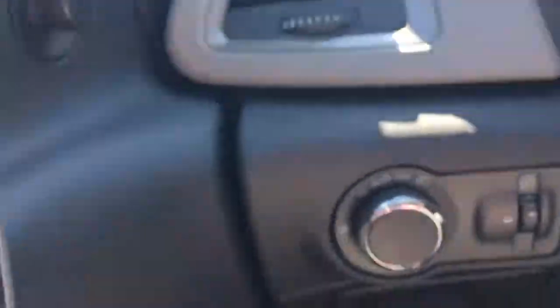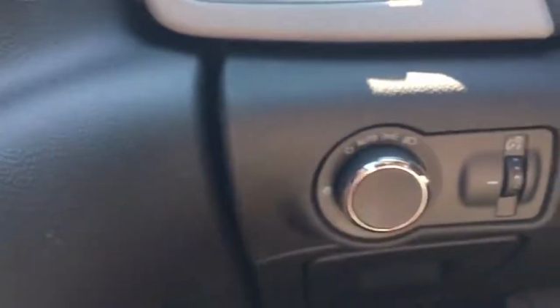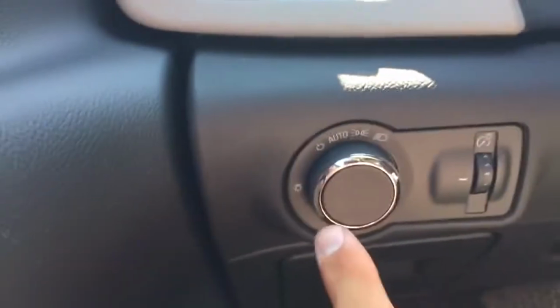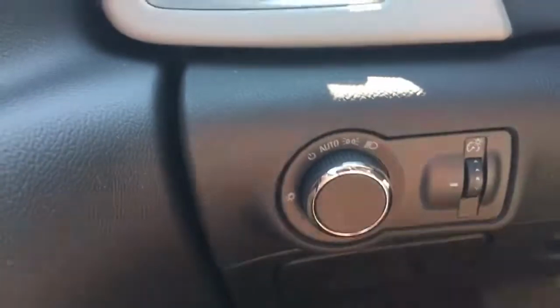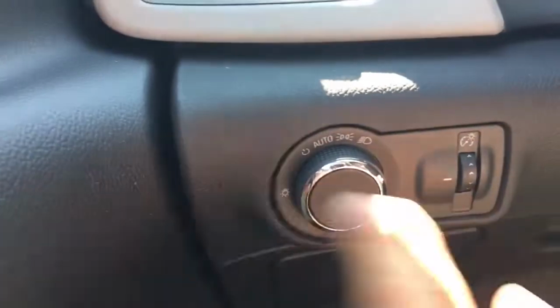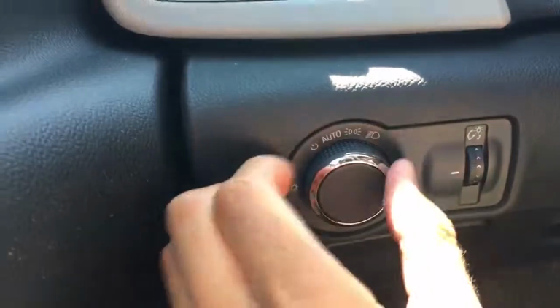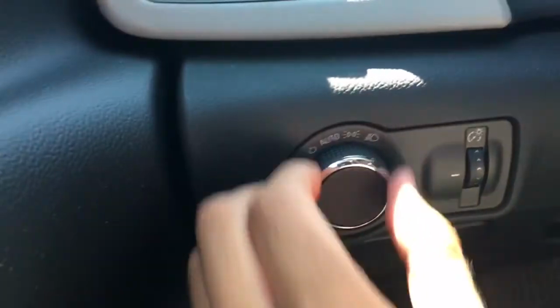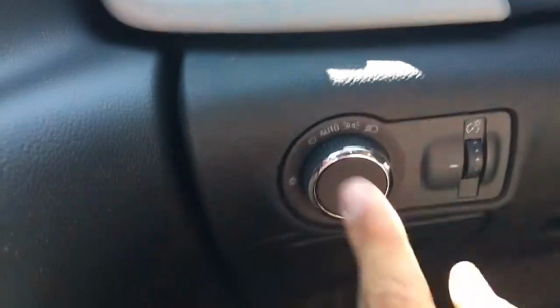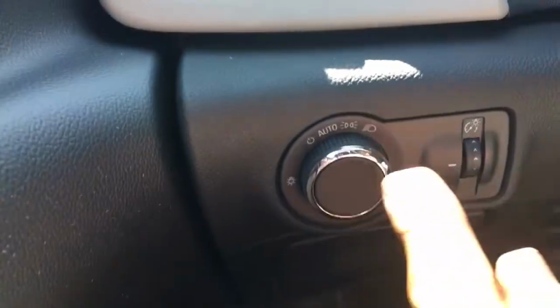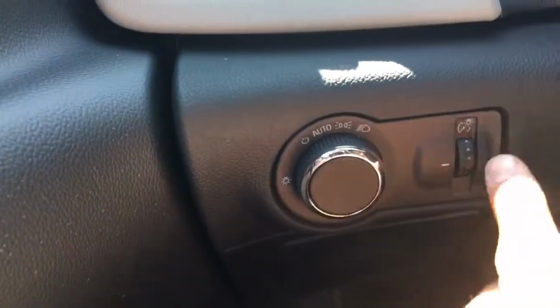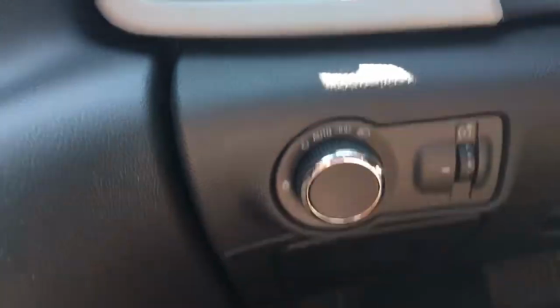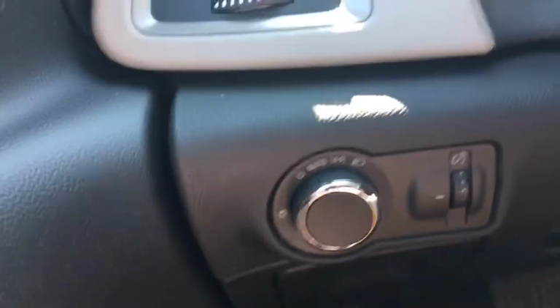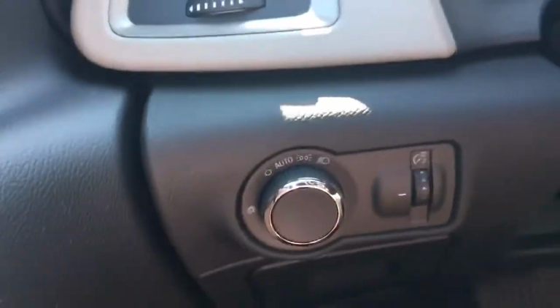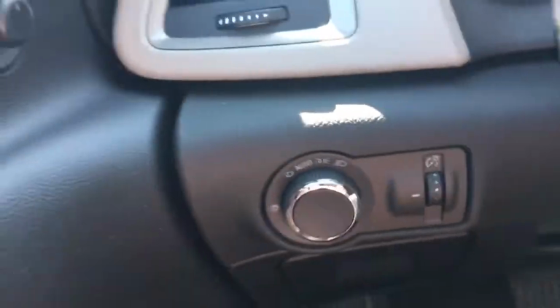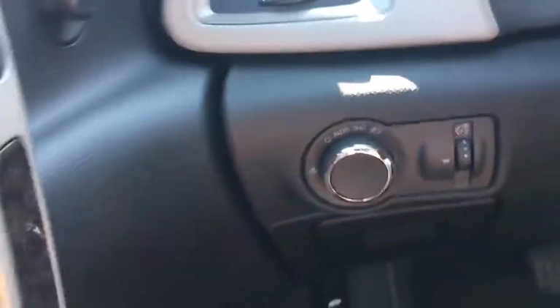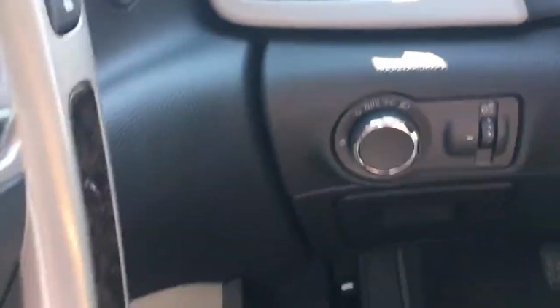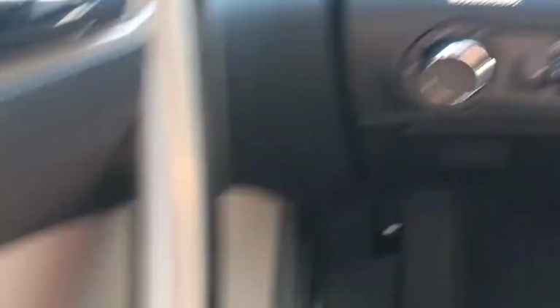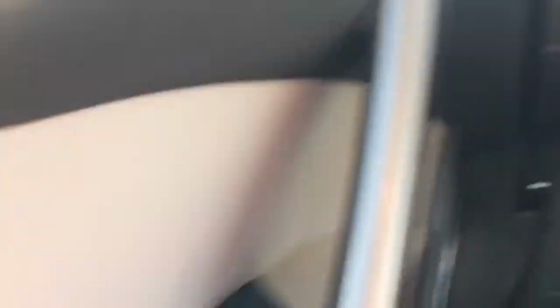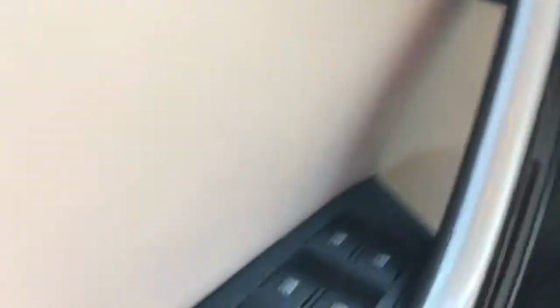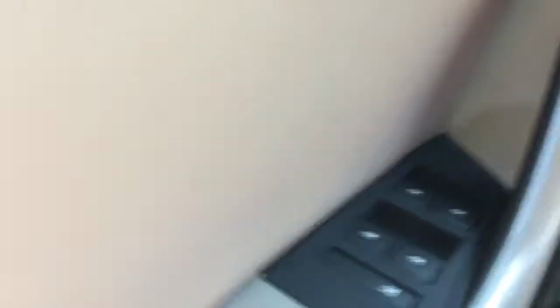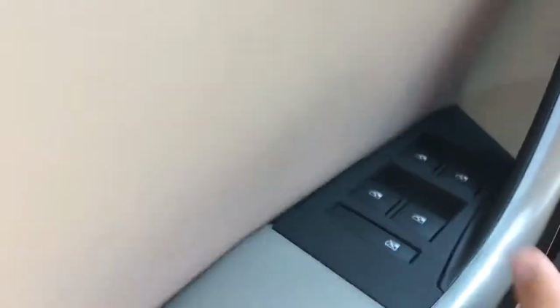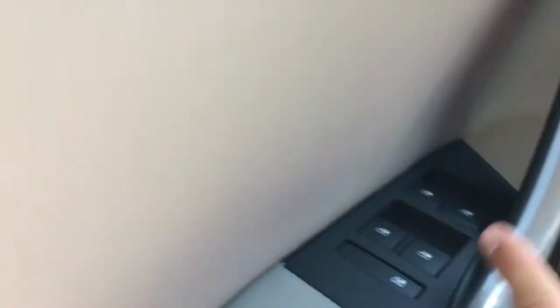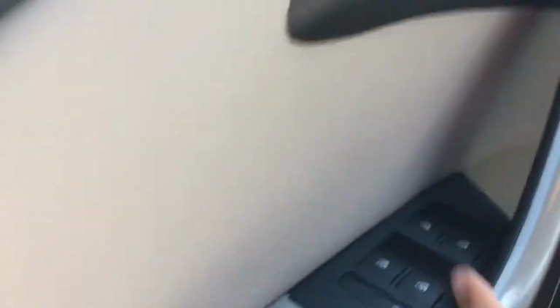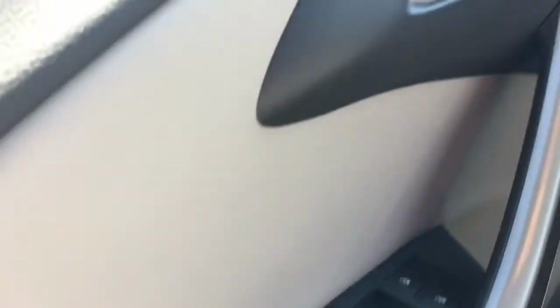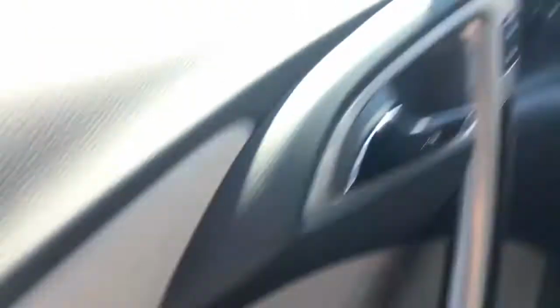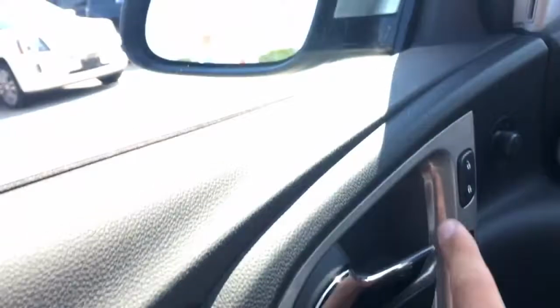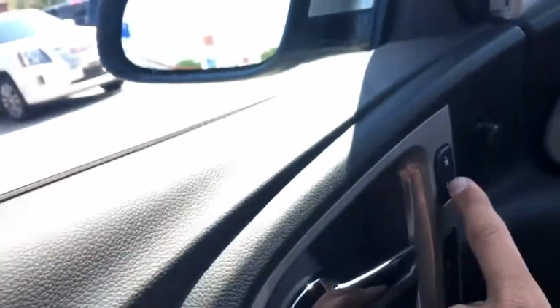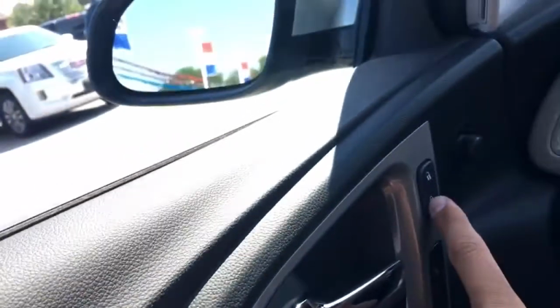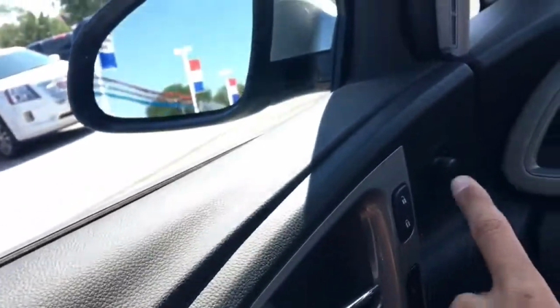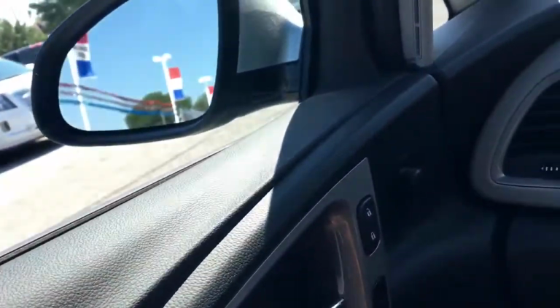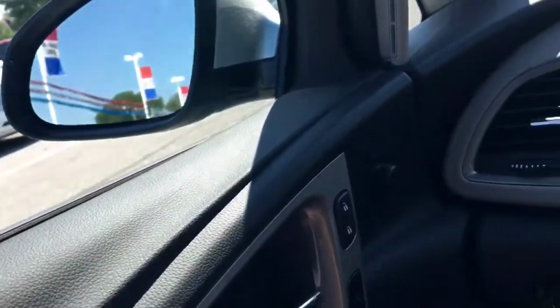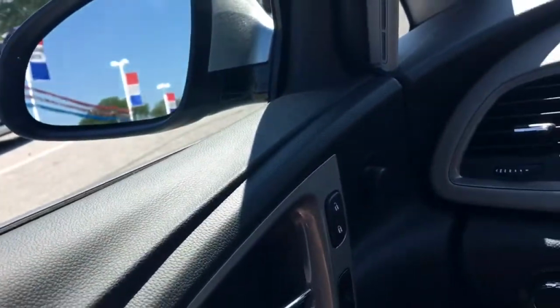Here is your lighting. And obviously we have power windows, power locks, and power mirrors.